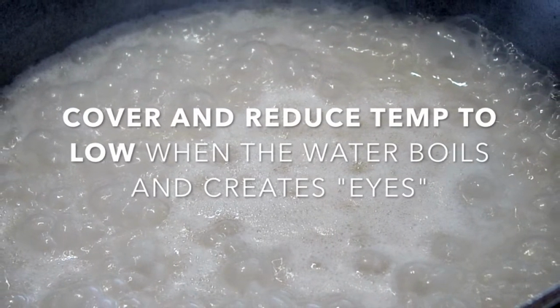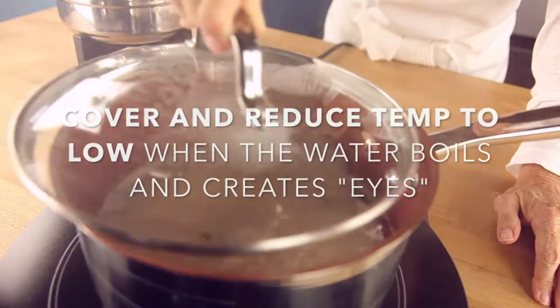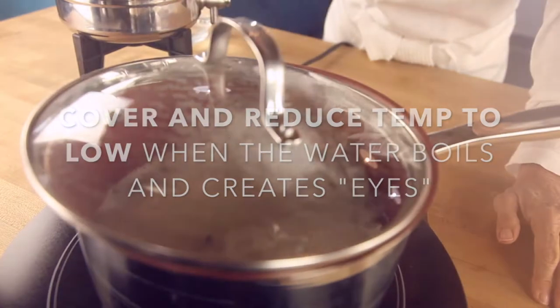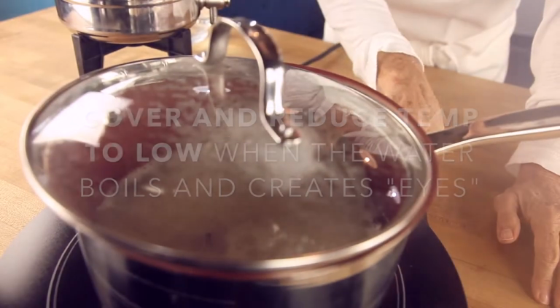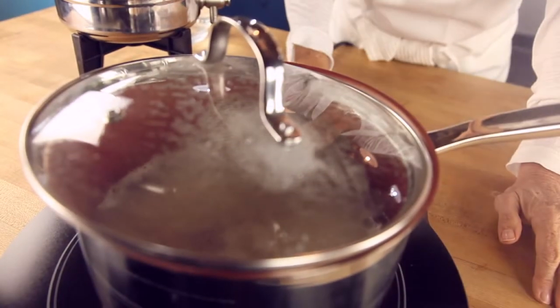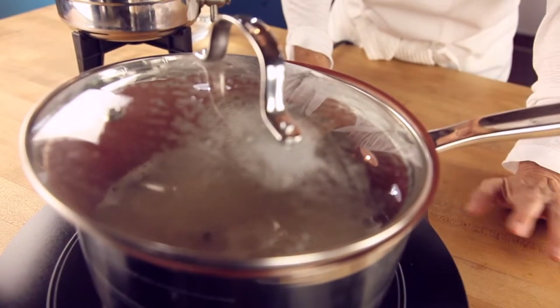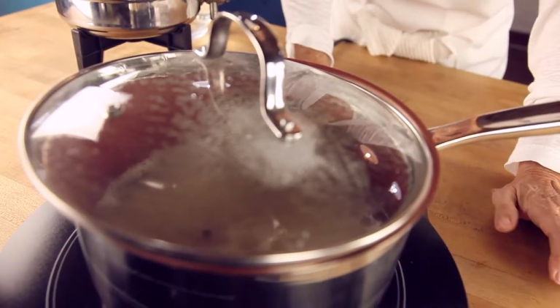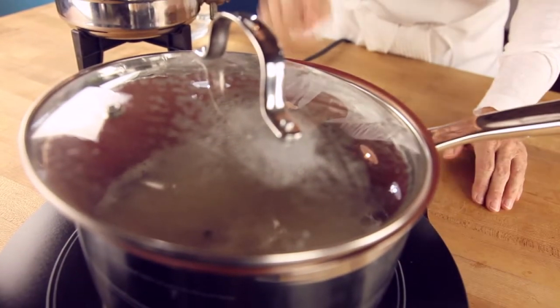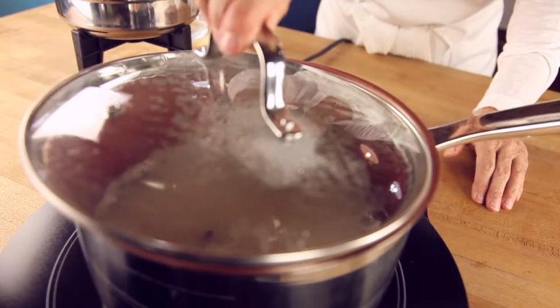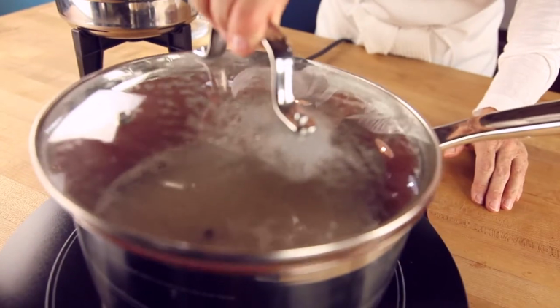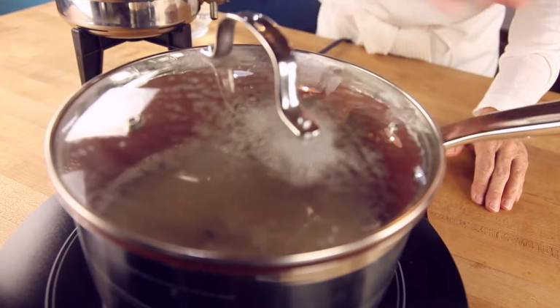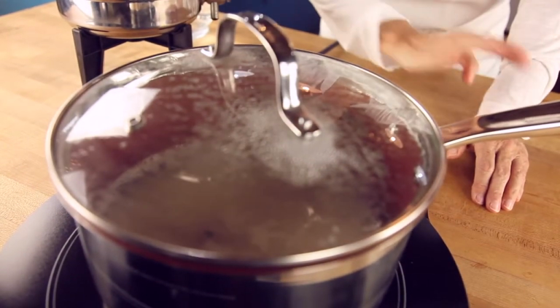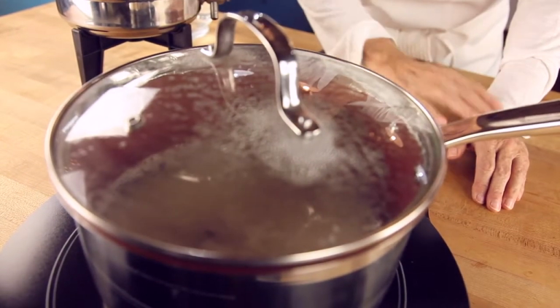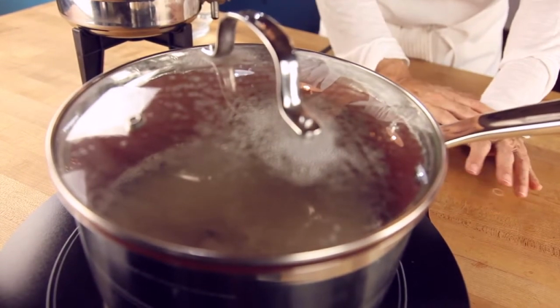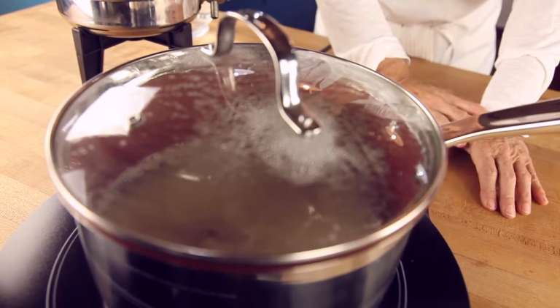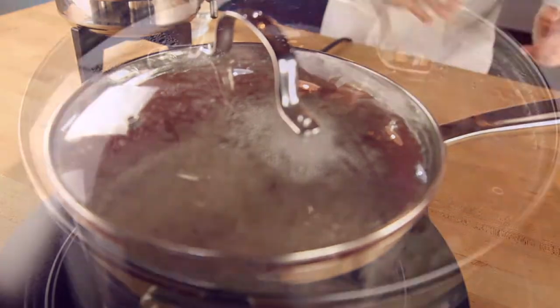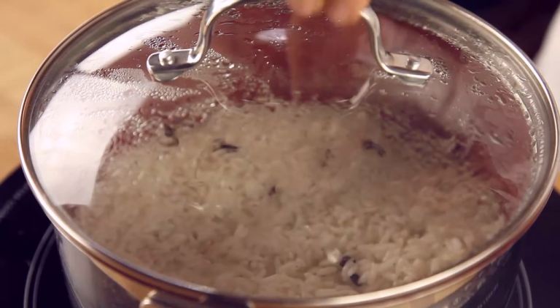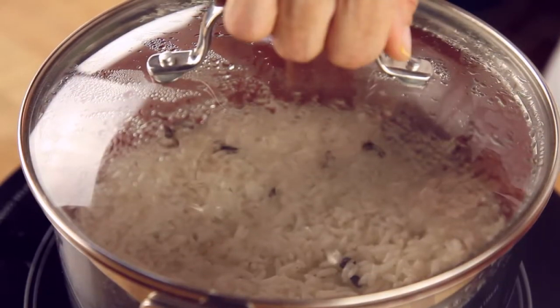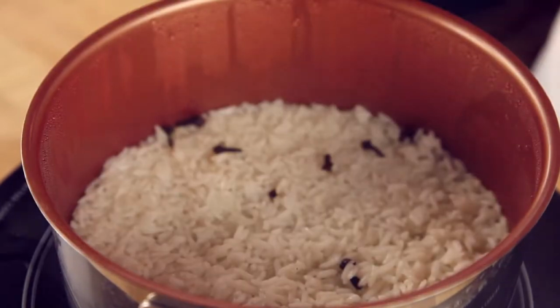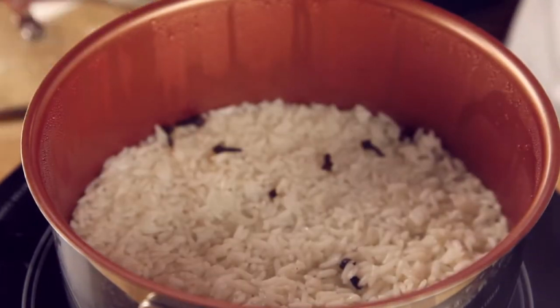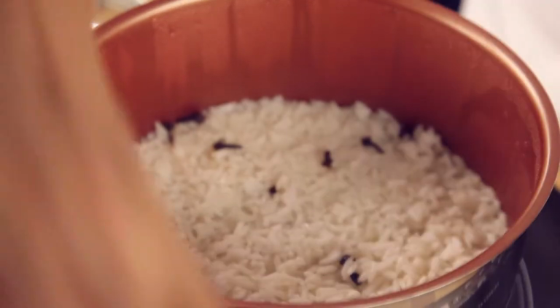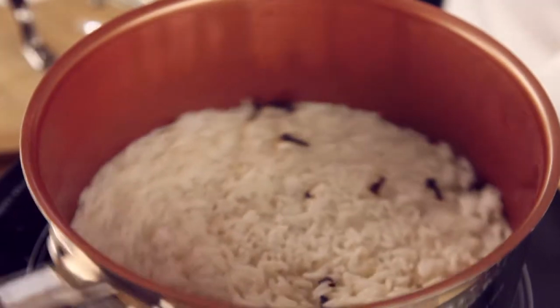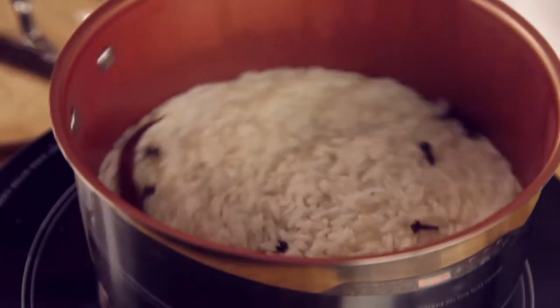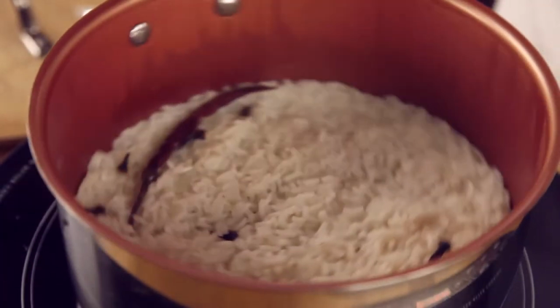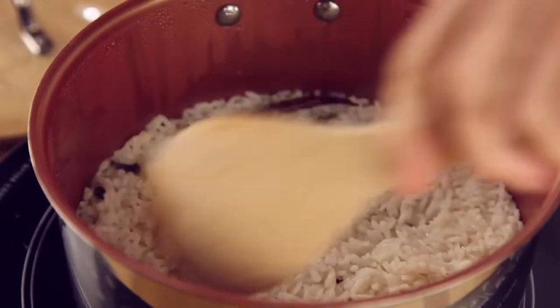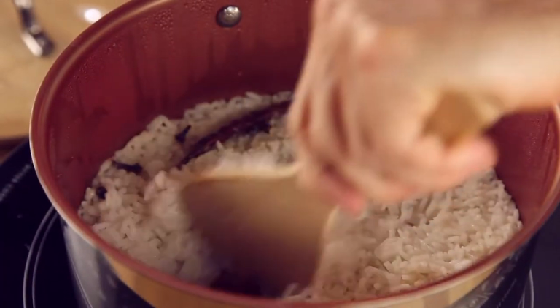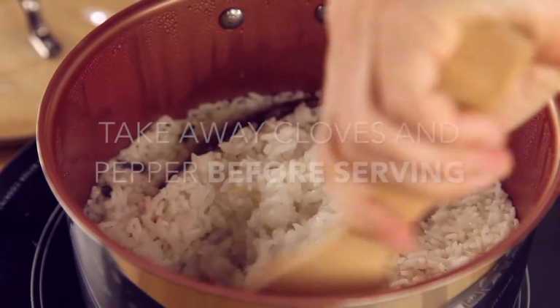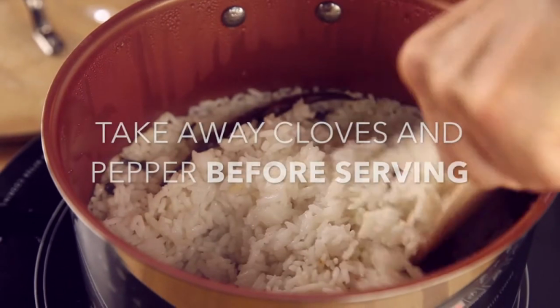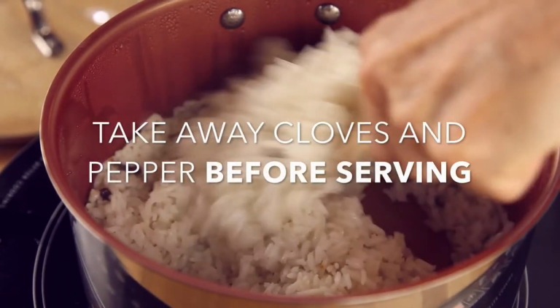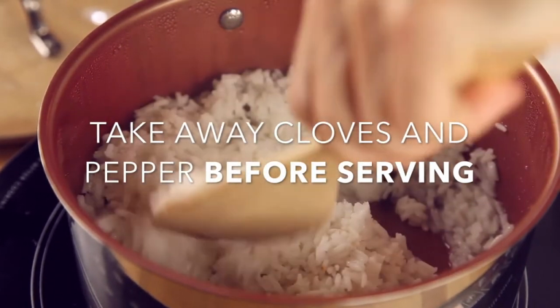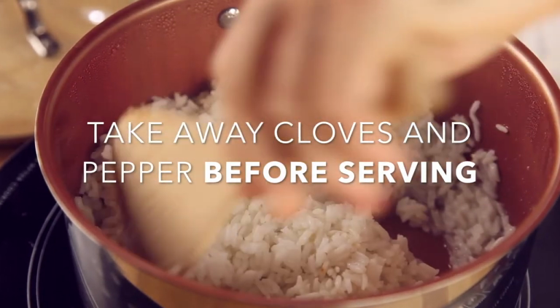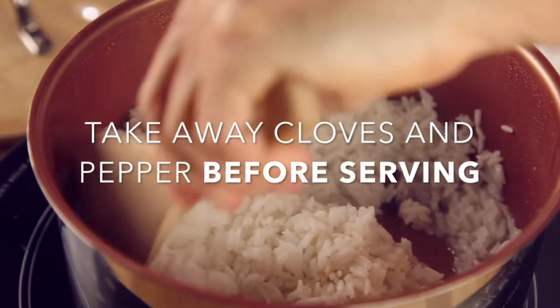Then we cover the pot. Decrease the heat to minimum — very, very low — and allow it to cook for 15 minutes covered. Do not open to check on the rice, because this is going to let all the warmth out and it's going to take longer to cook.